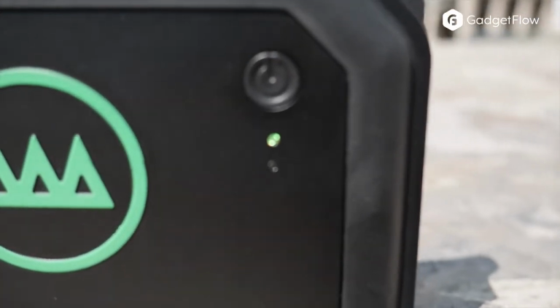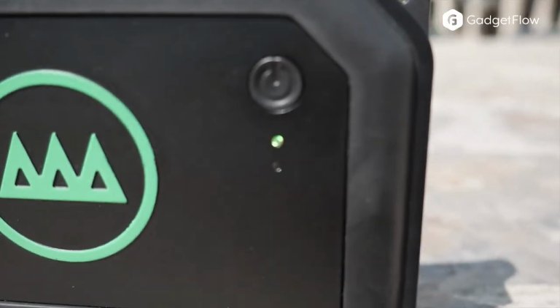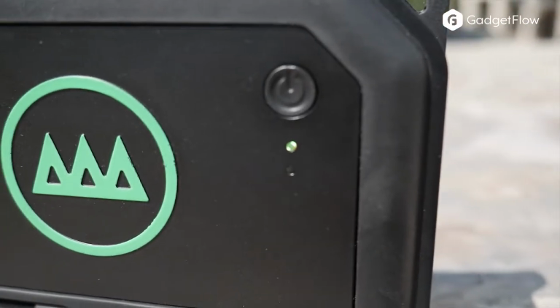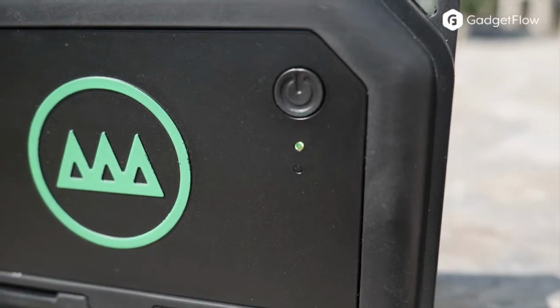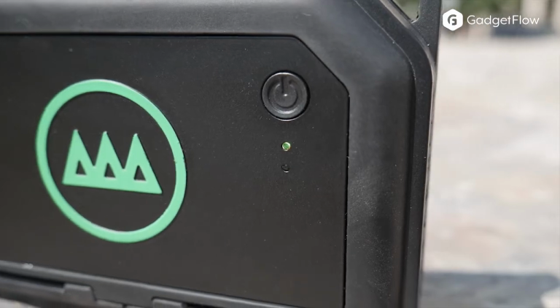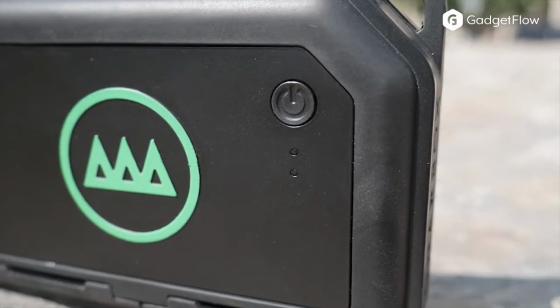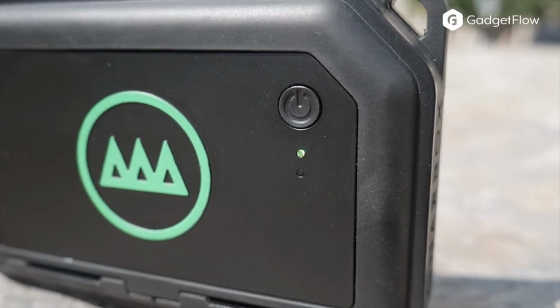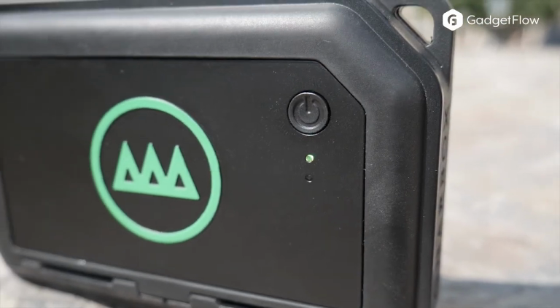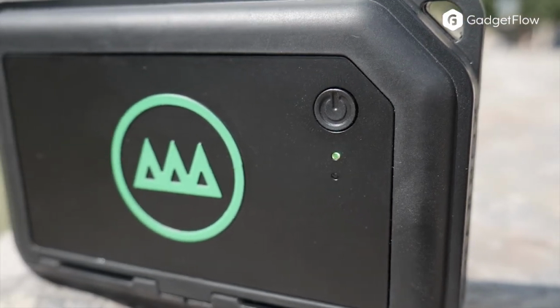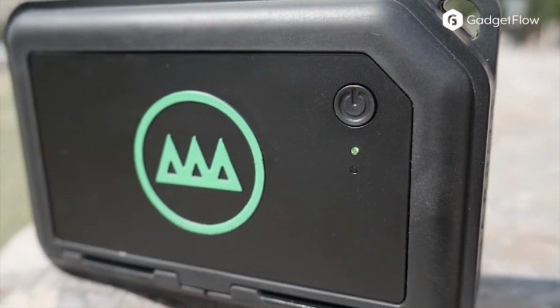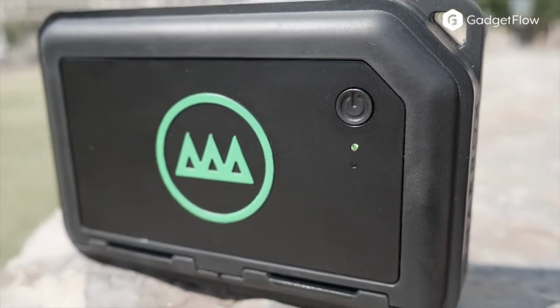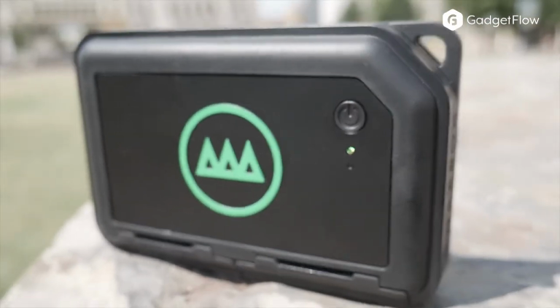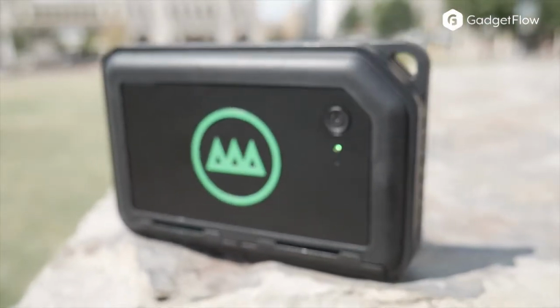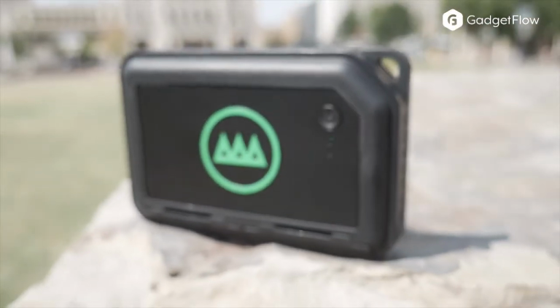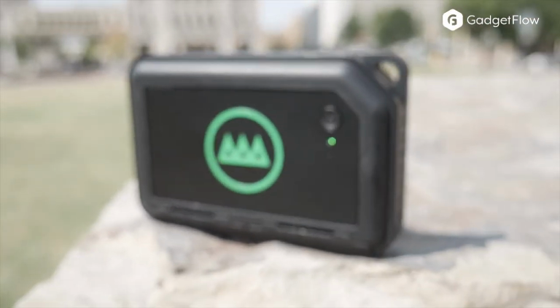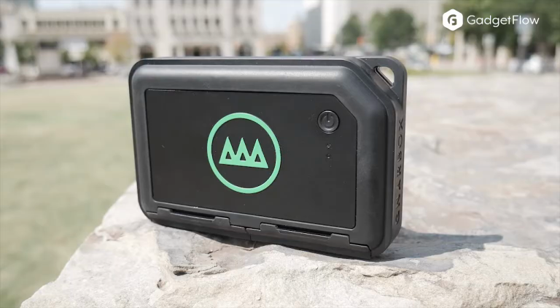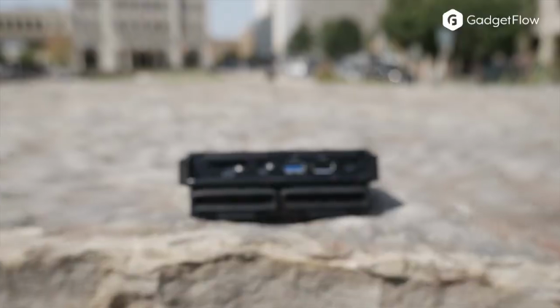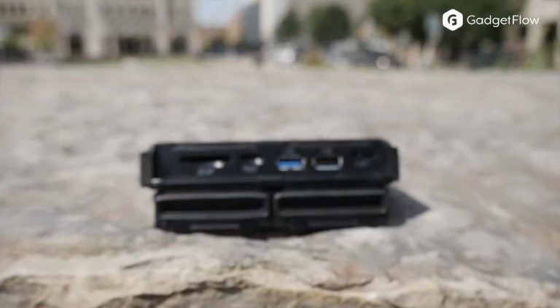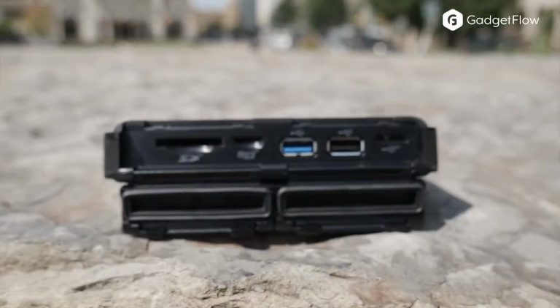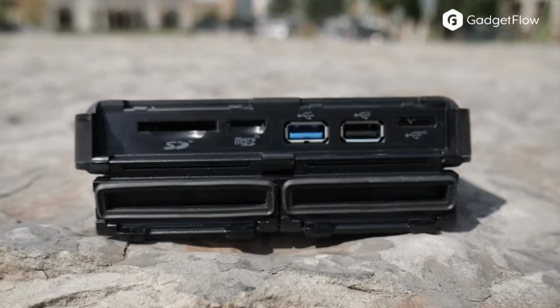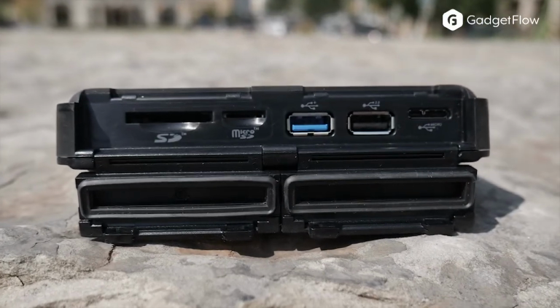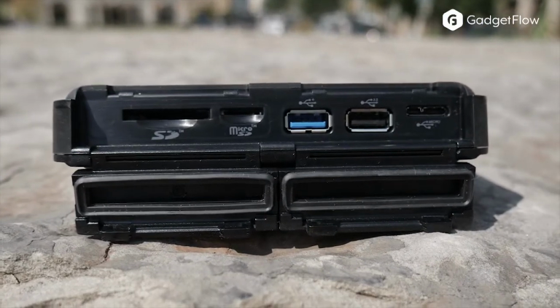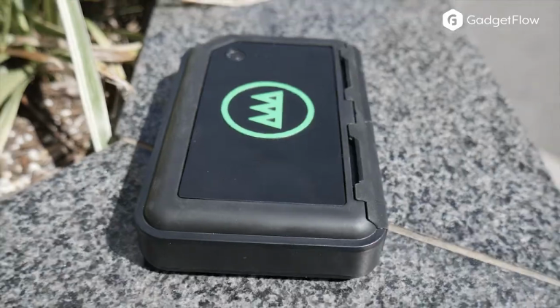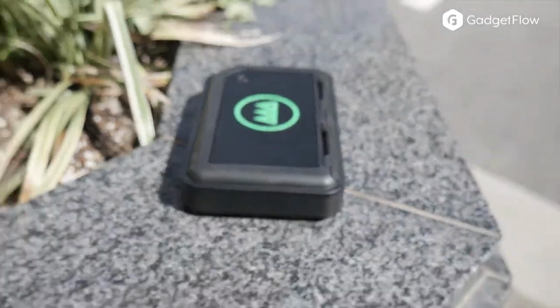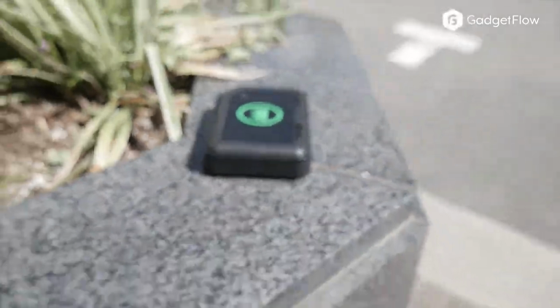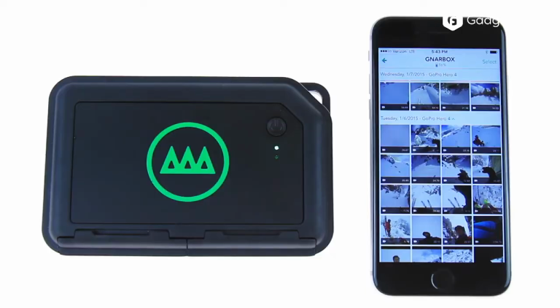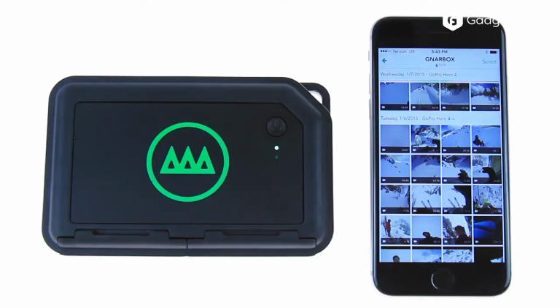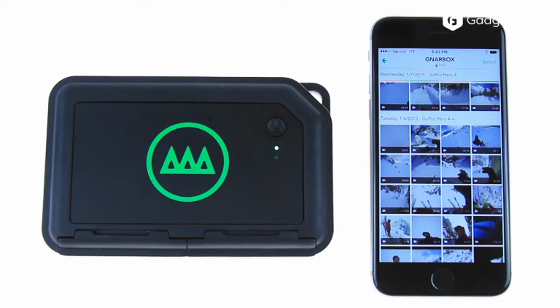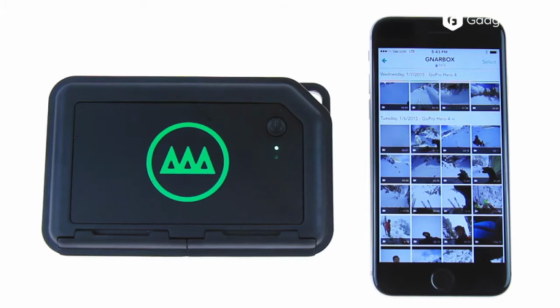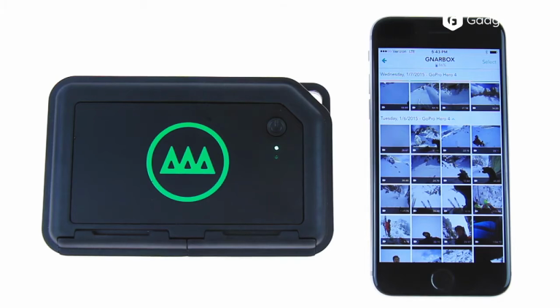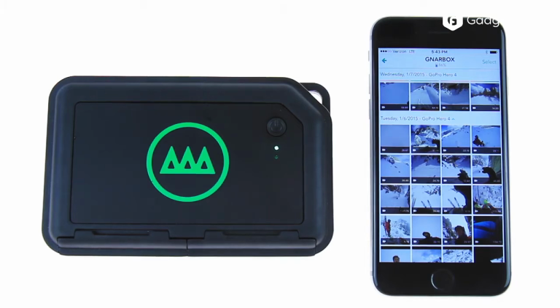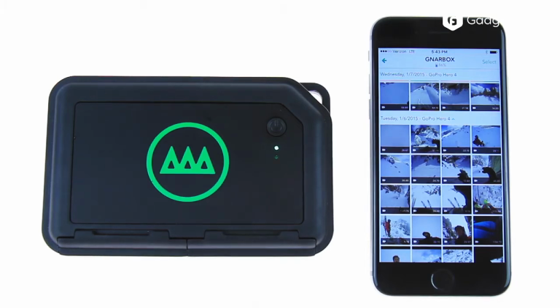The app is not only for managing the media on the Gnarbox itself, it's also for importing media through the SD, microSD, and two USB ports, while also featuring a very robust video editing software.